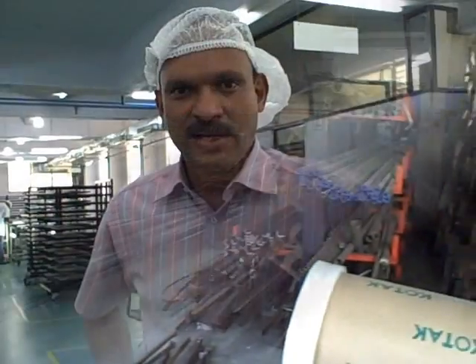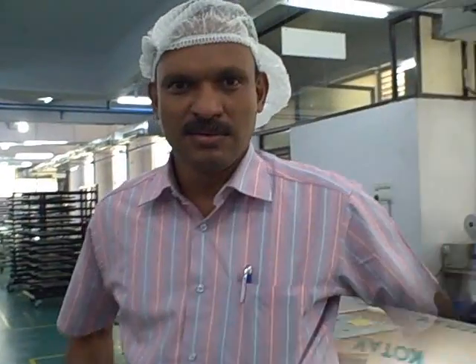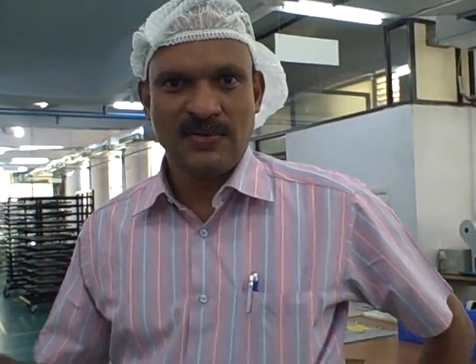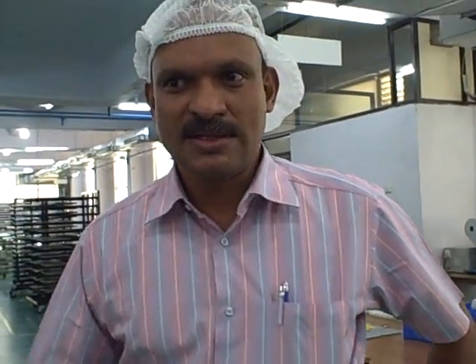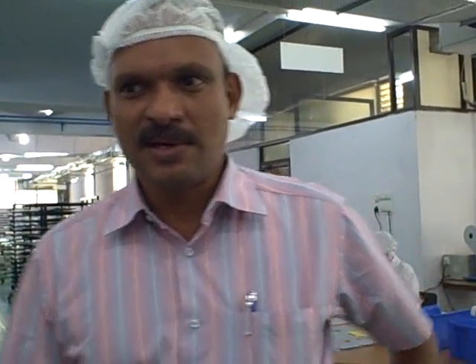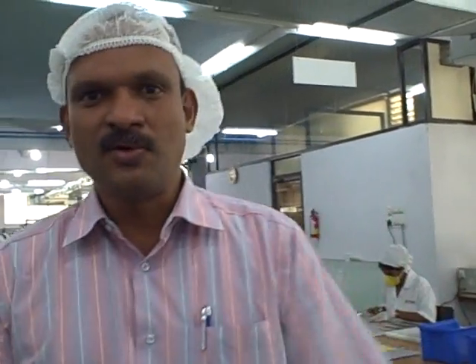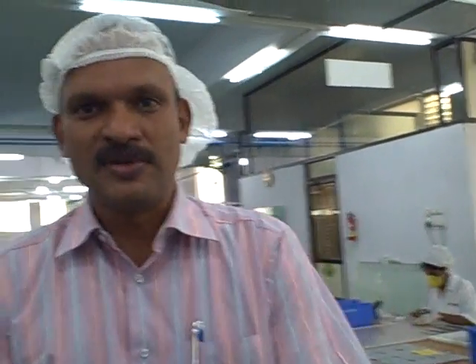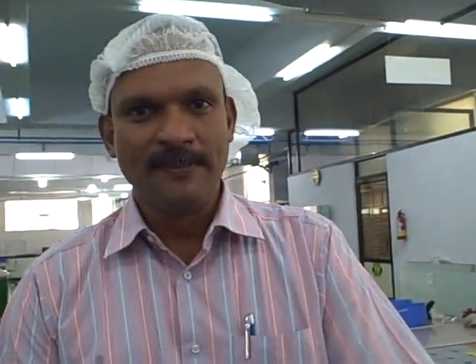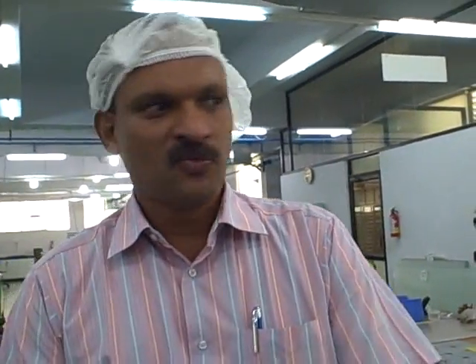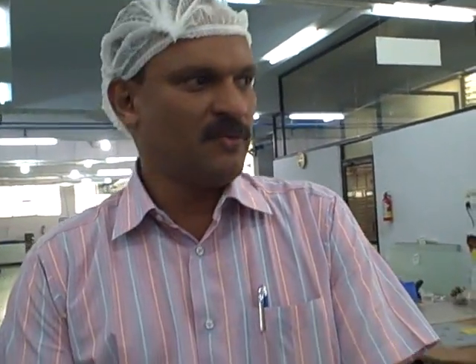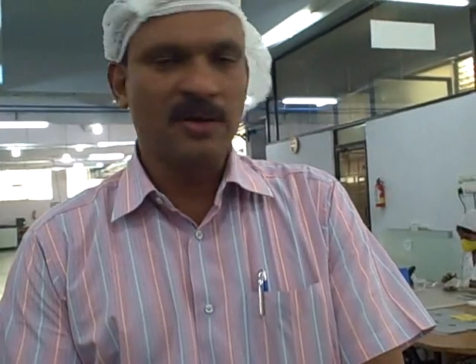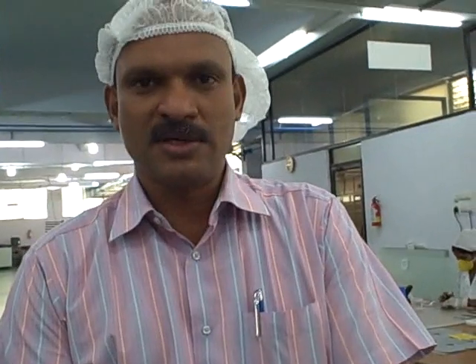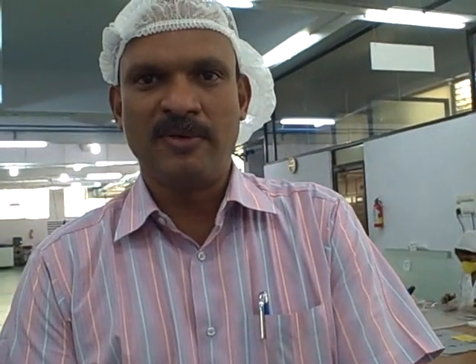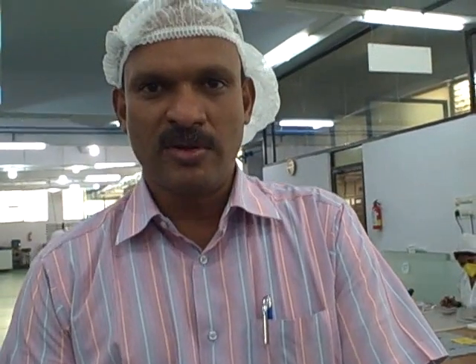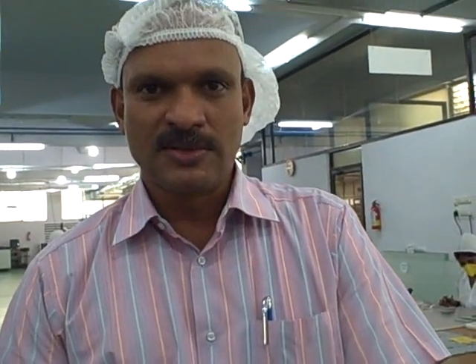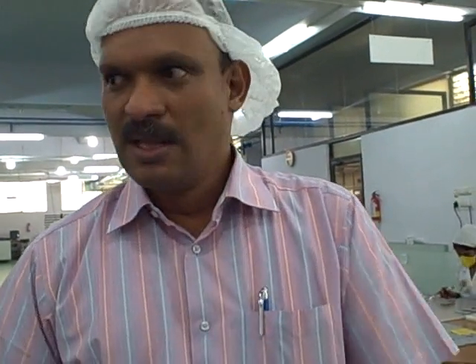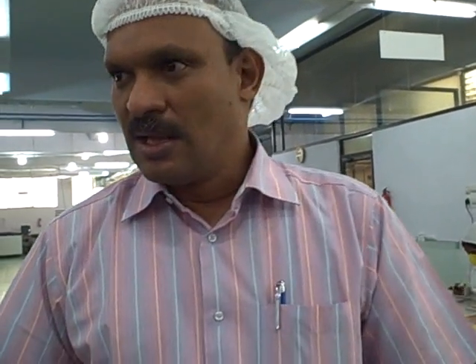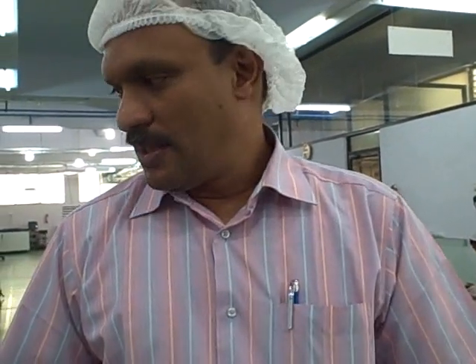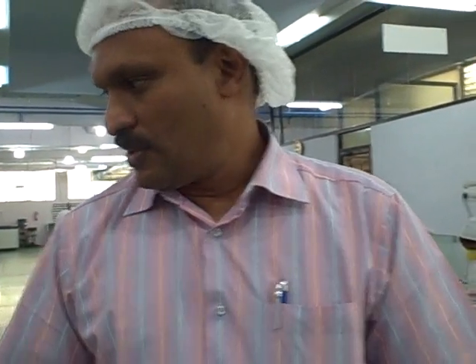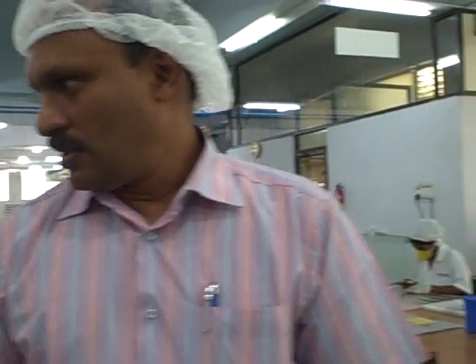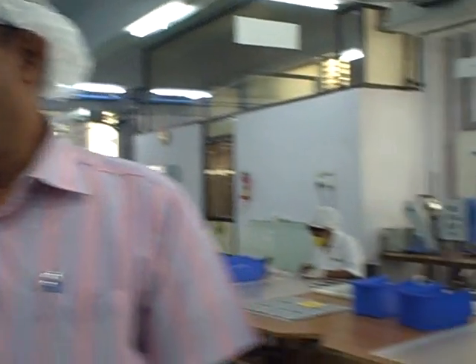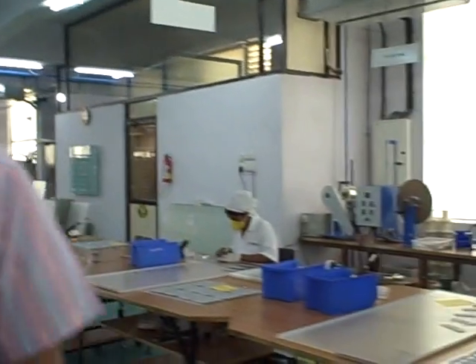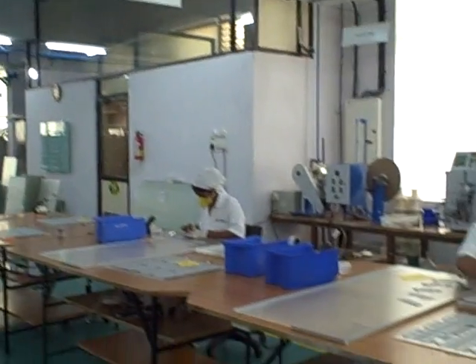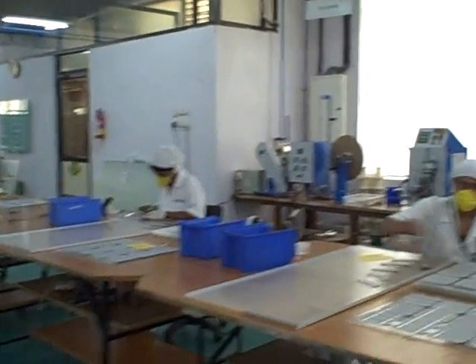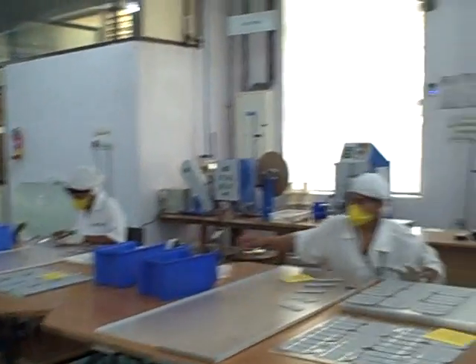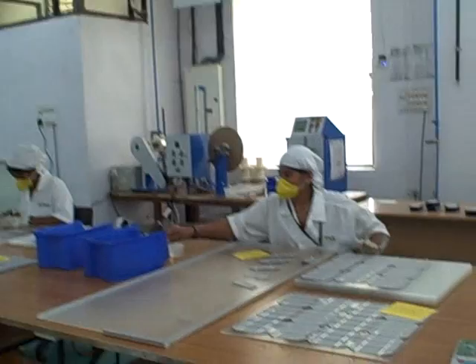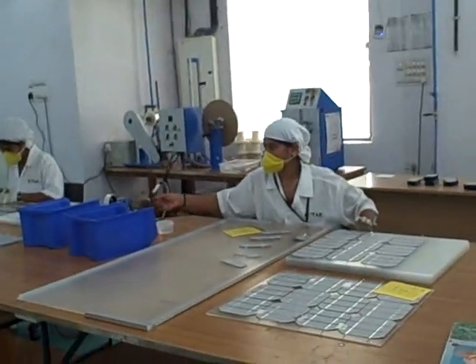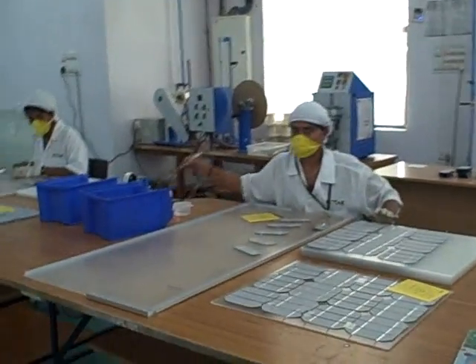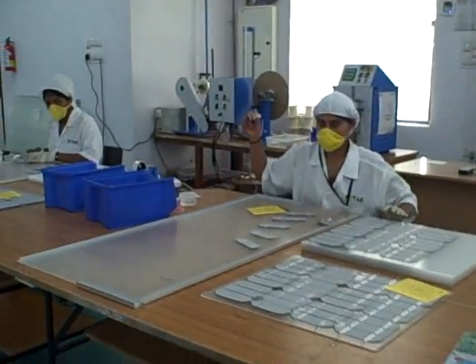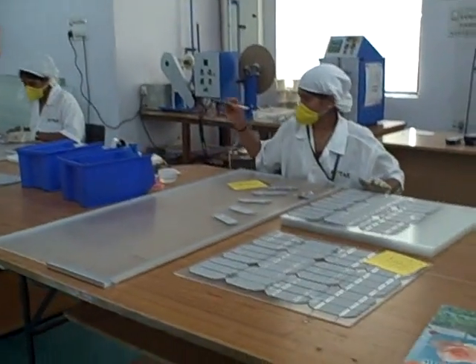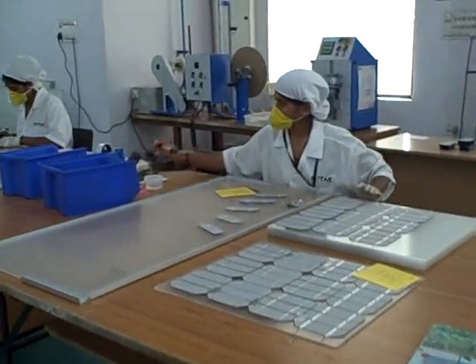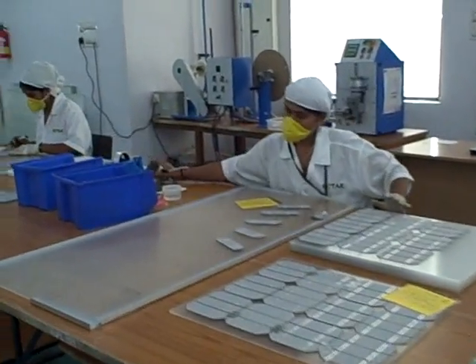Standing now, this area is our clean room facility wherein we manufacture the PV modules. Incidentally, one point of interest is that 50% of our workforce is women.